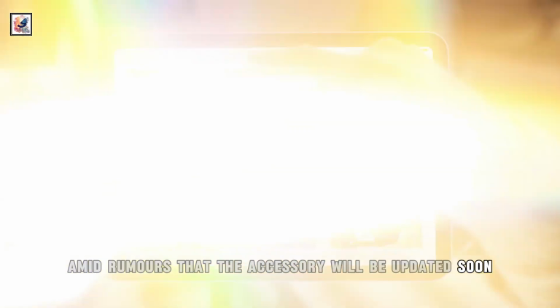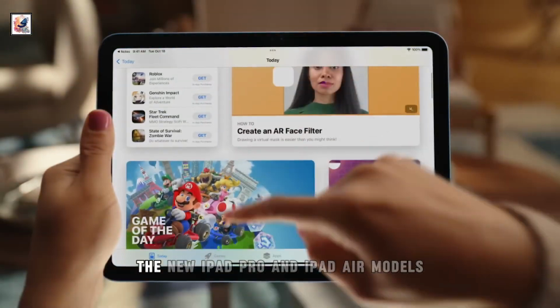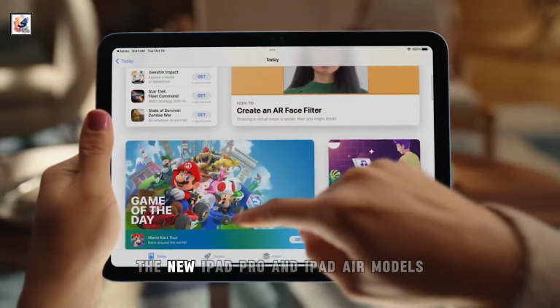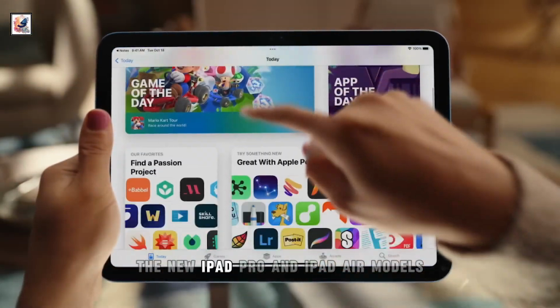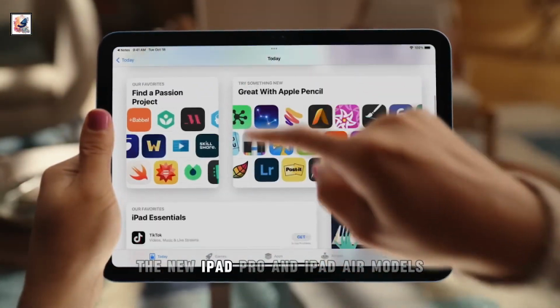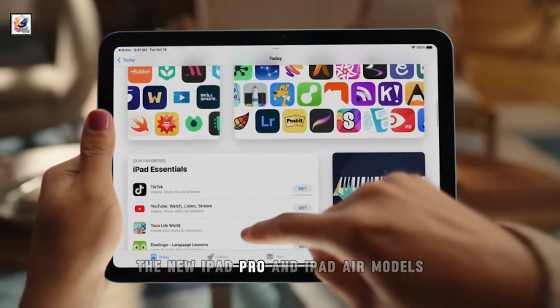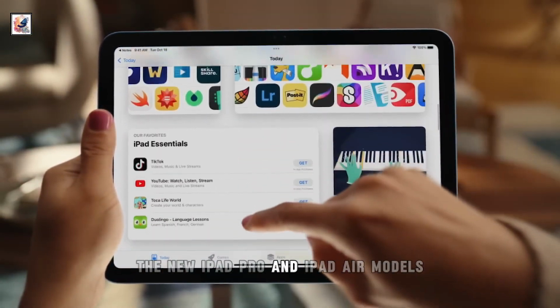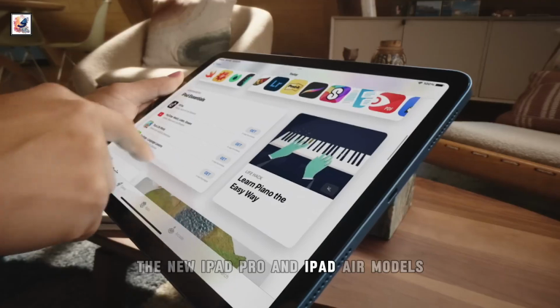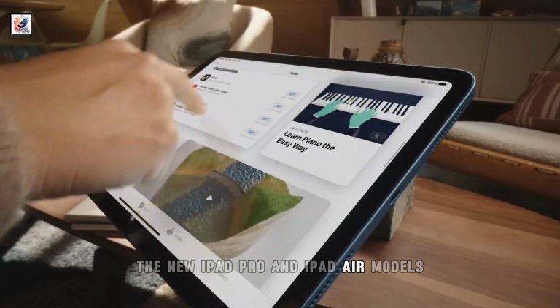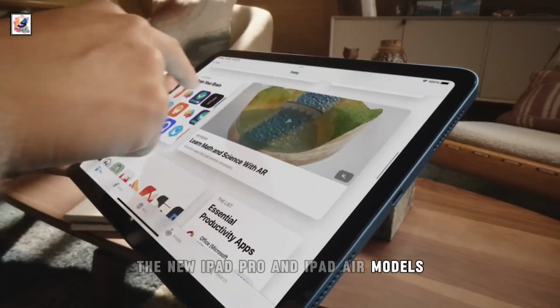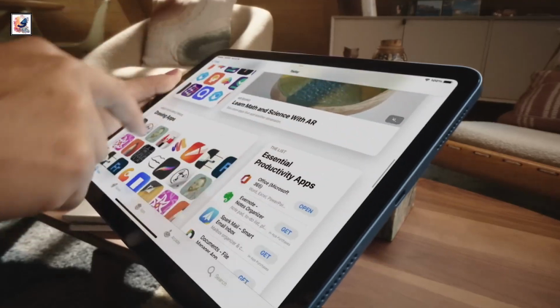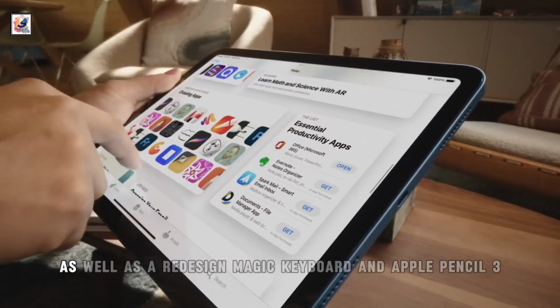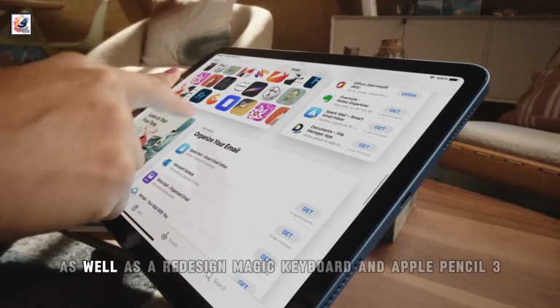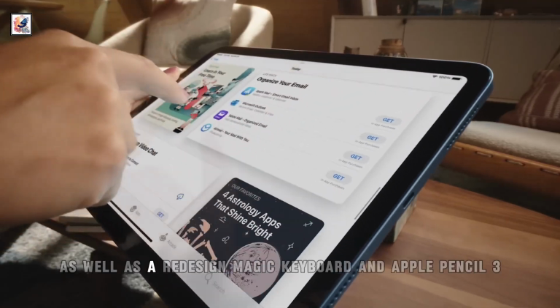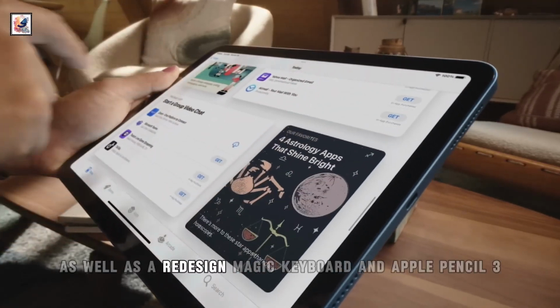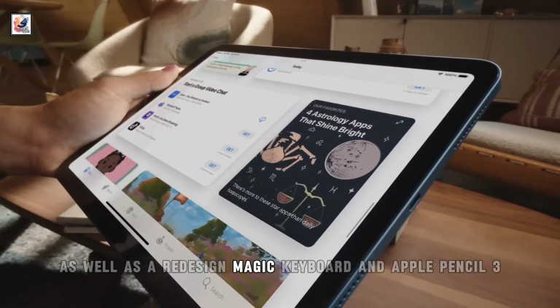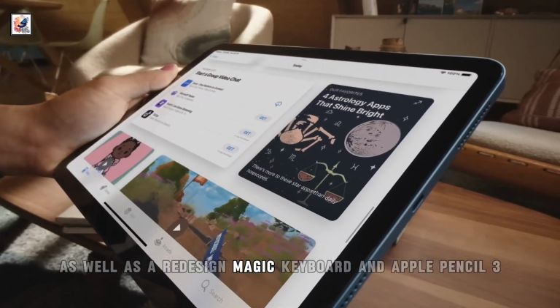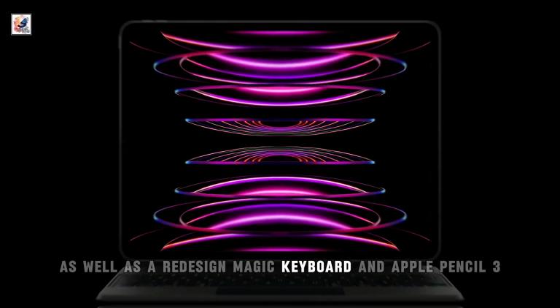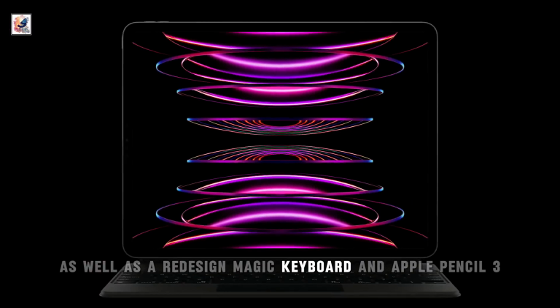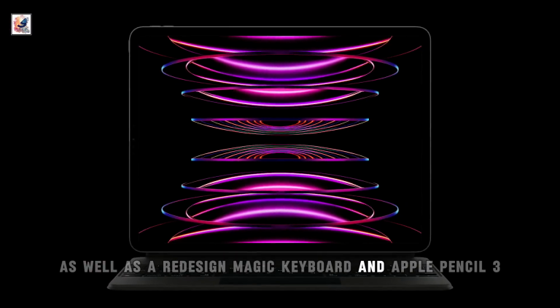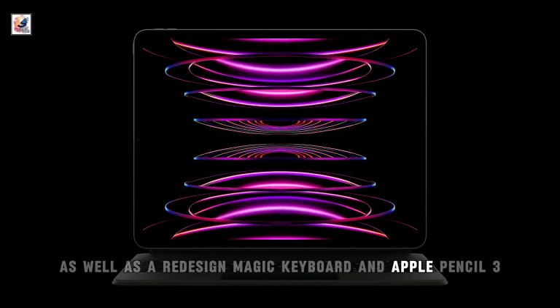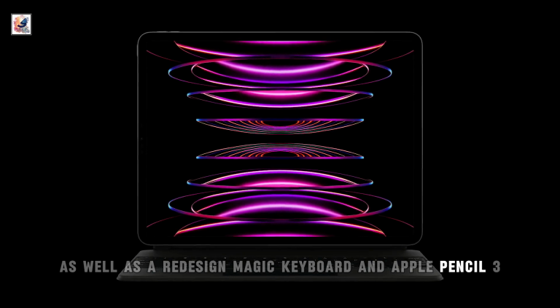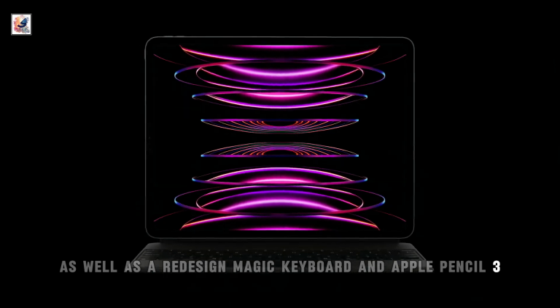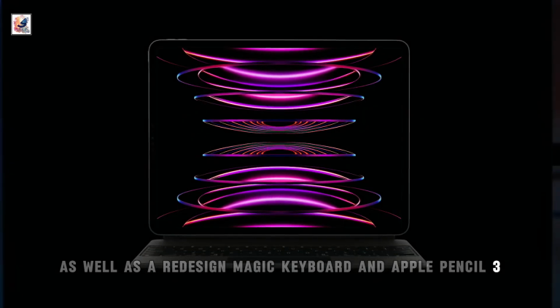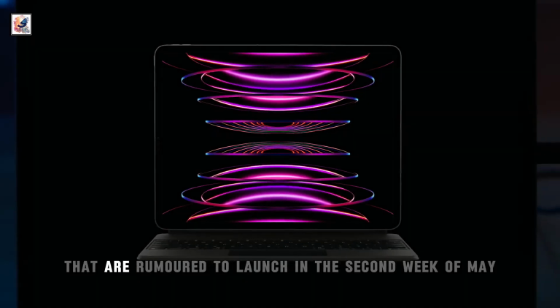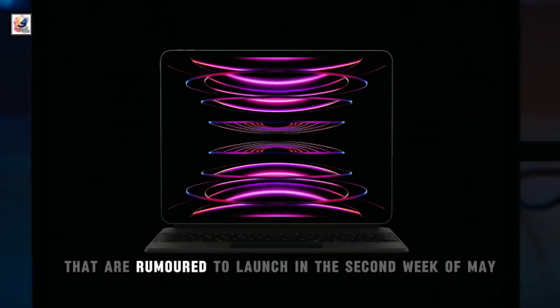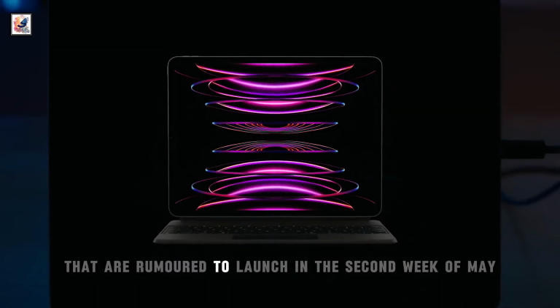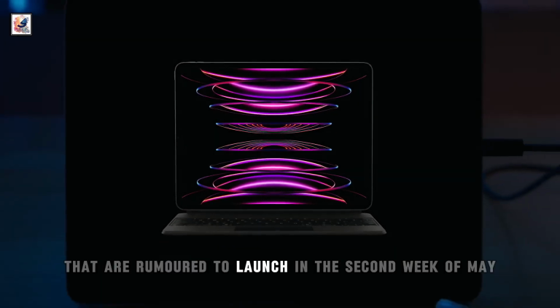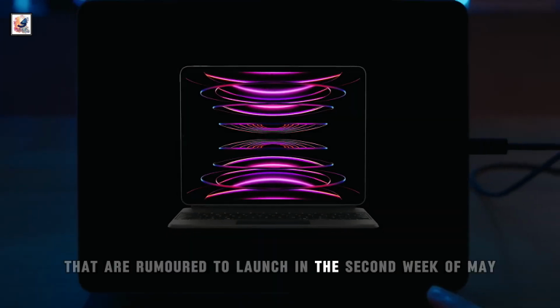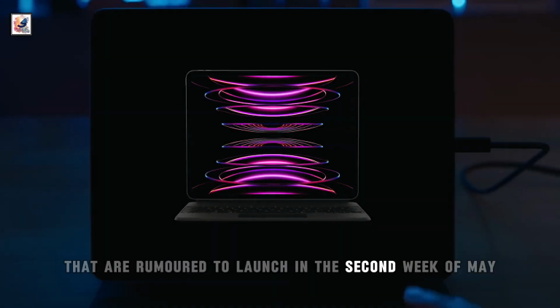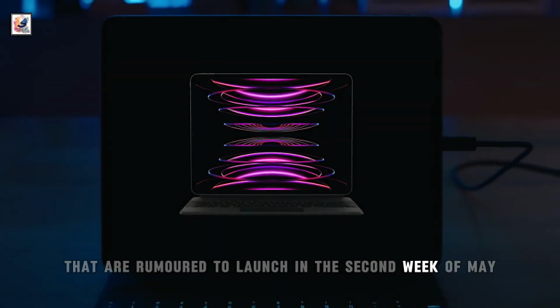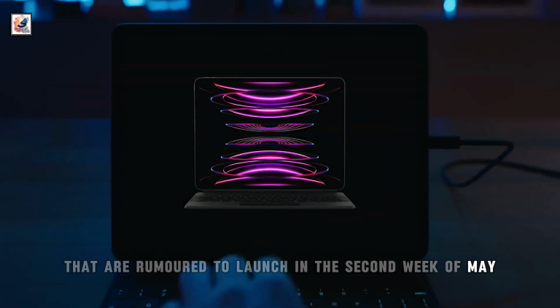The new iPad Pro and iPad Air models, as well as a redesigned Magic Keyboard and Apple Pencil 3, are rumored to launch in the second week of May.